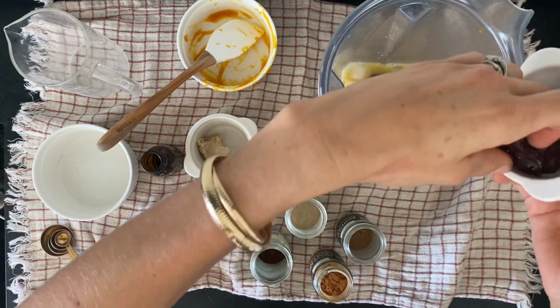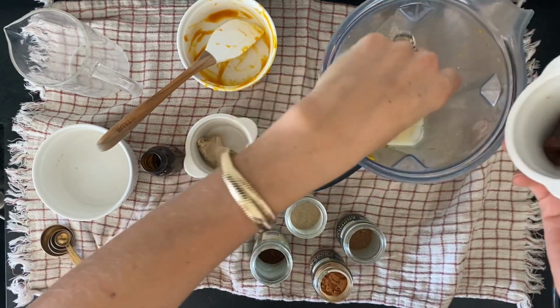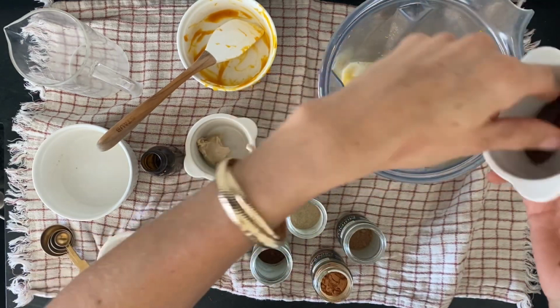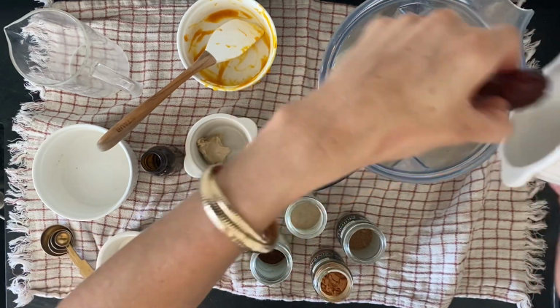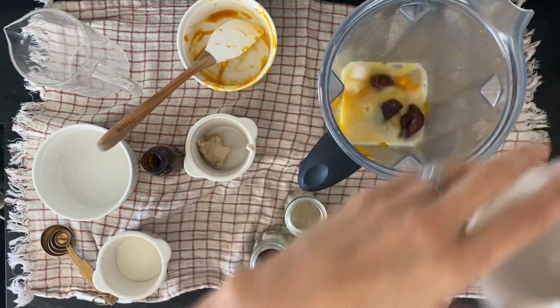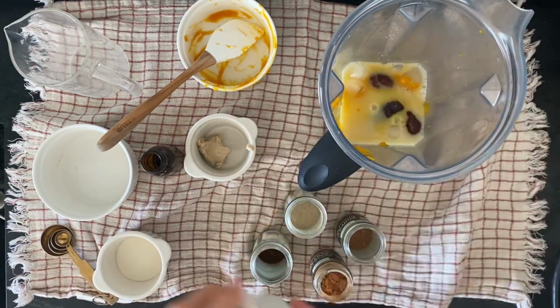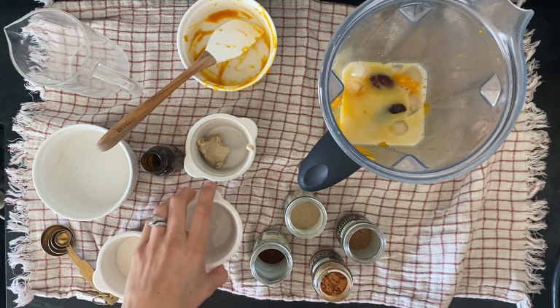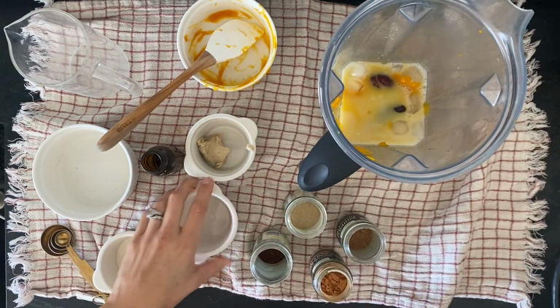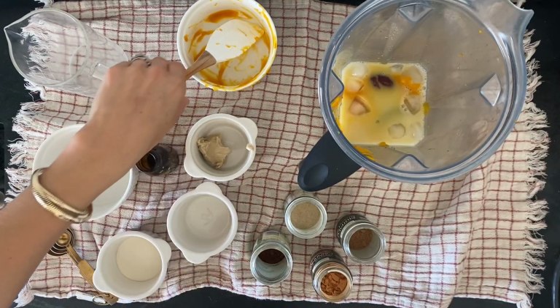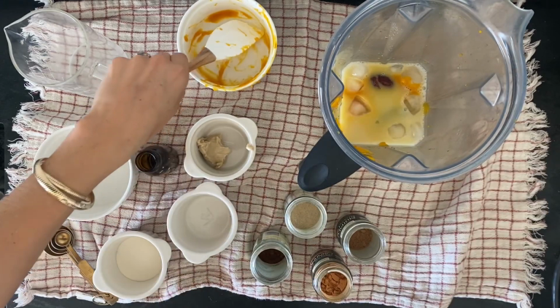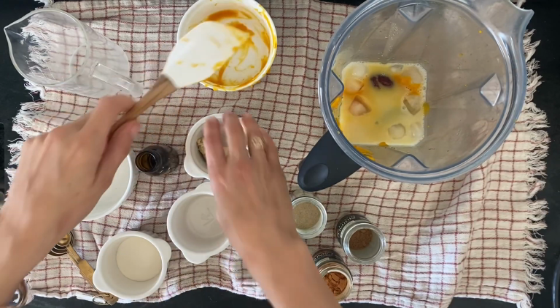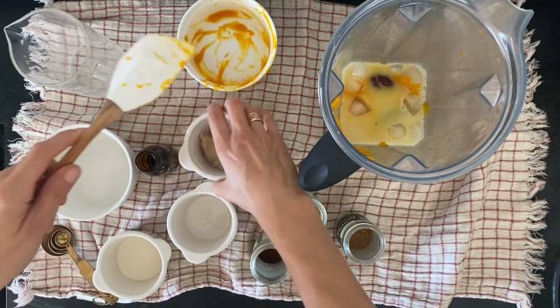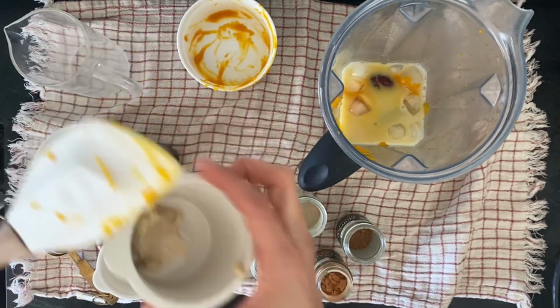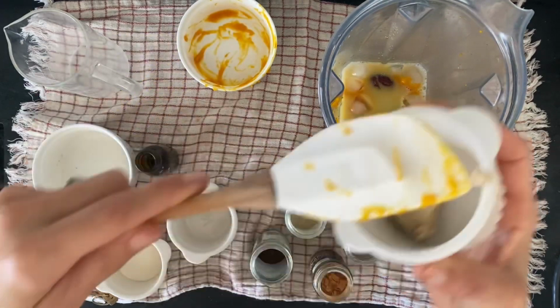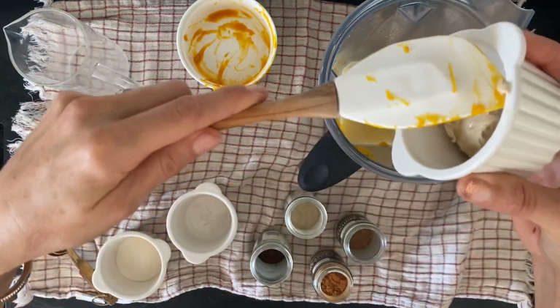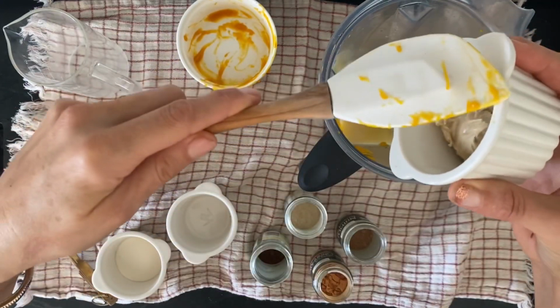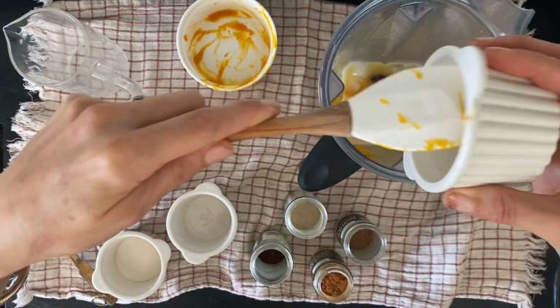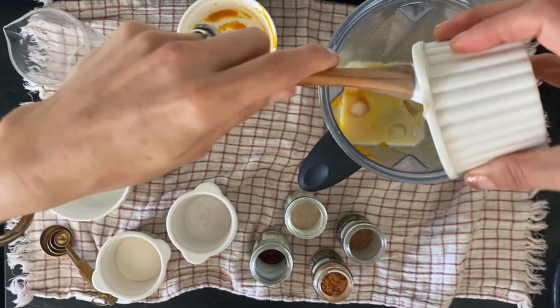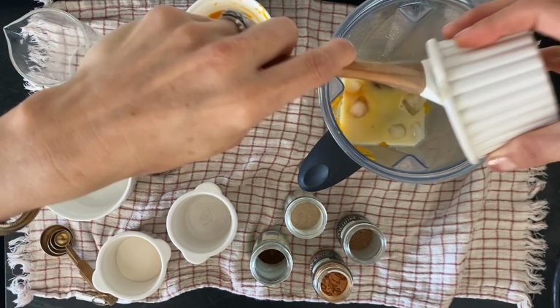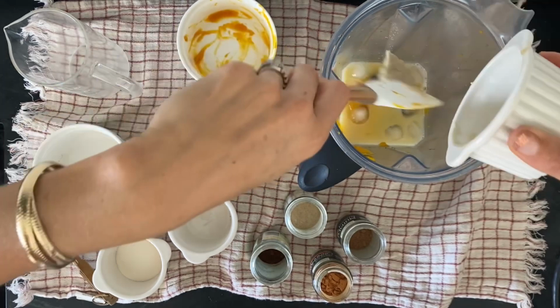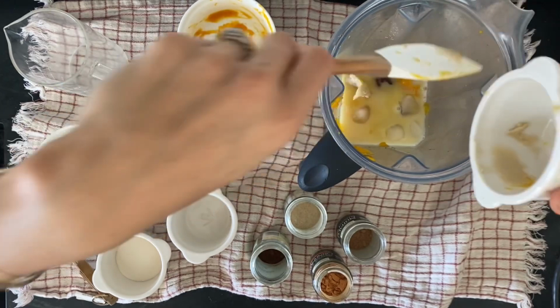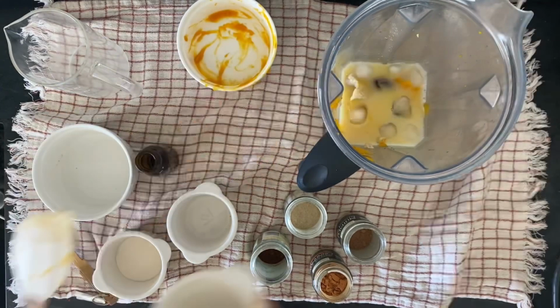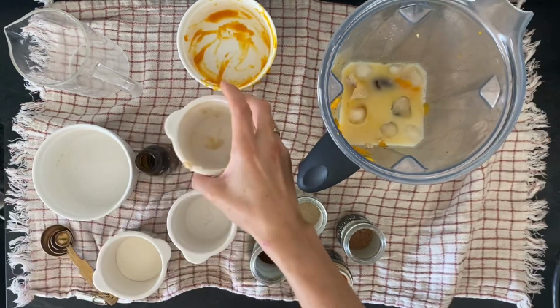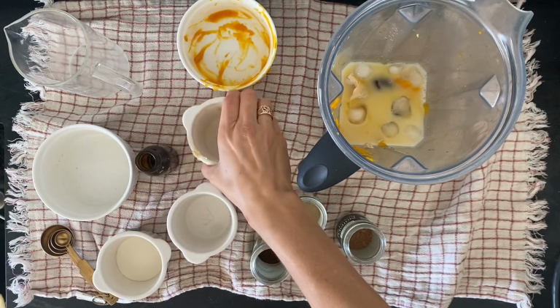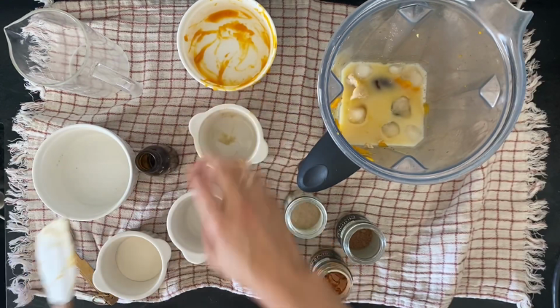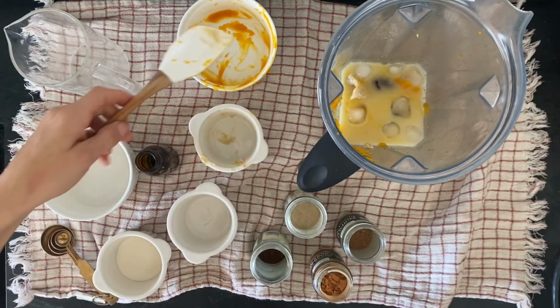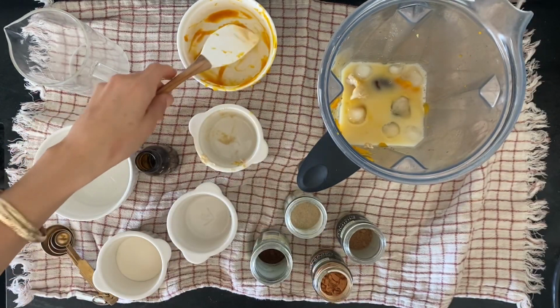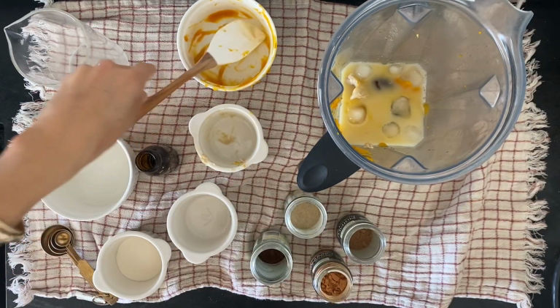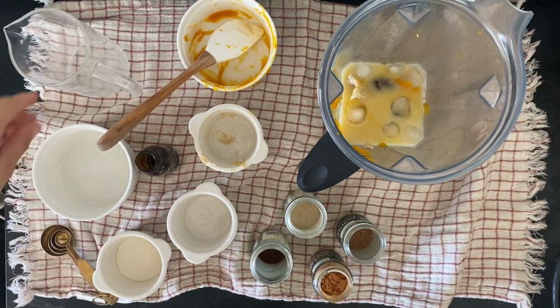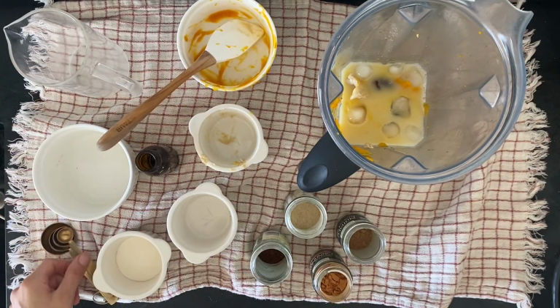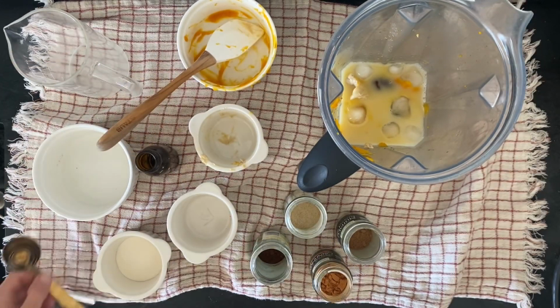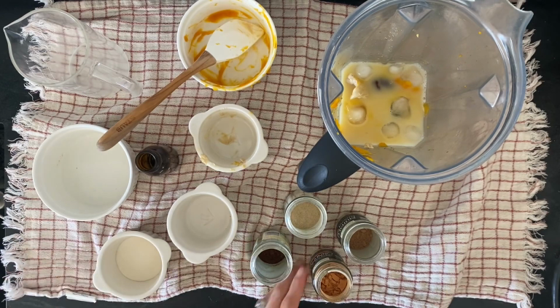Then I'm going to add in four pitted dates, one tablespoon of cashew butter. You can absolutely use almond butter or any other nut butter that you prefer. I just like to use cashew butter because it's more mild in flavor.